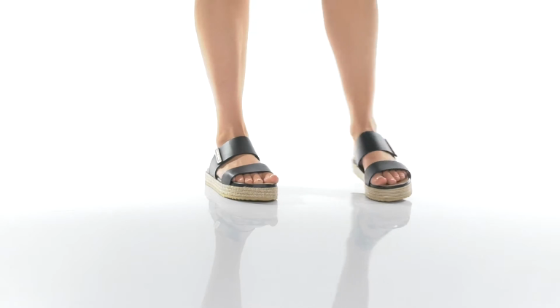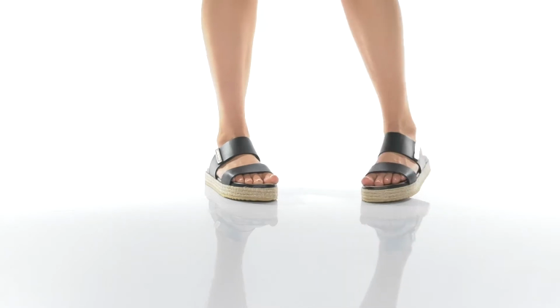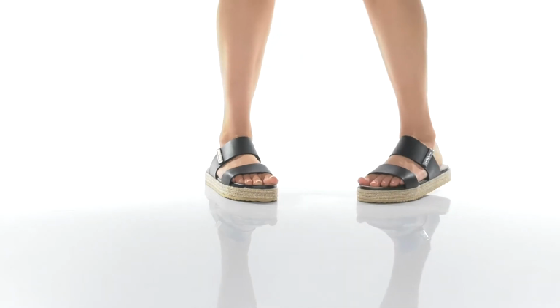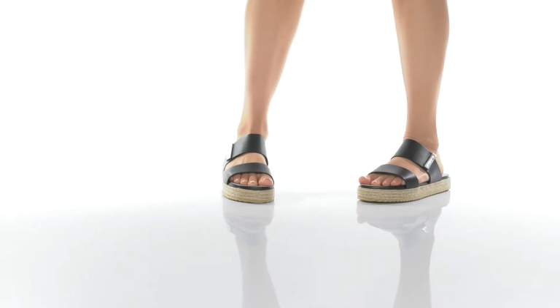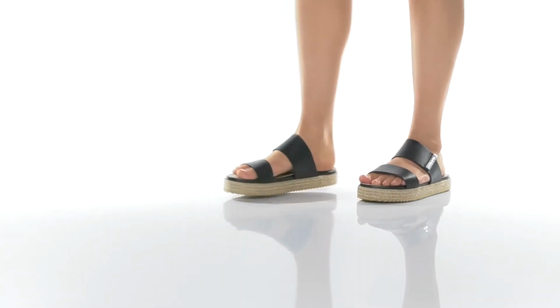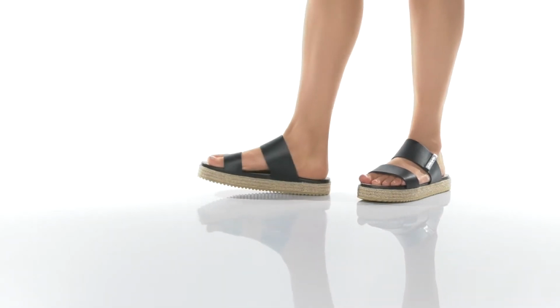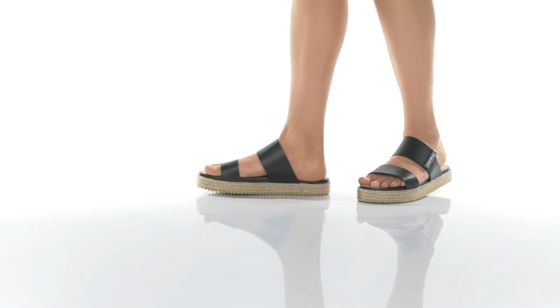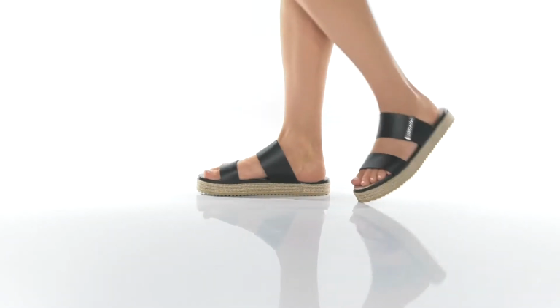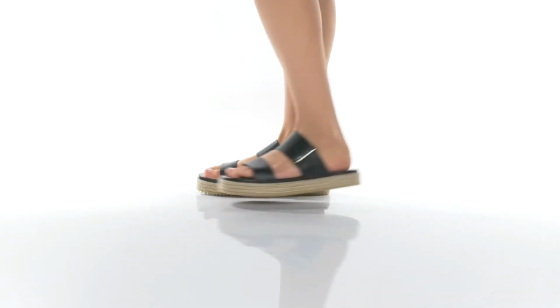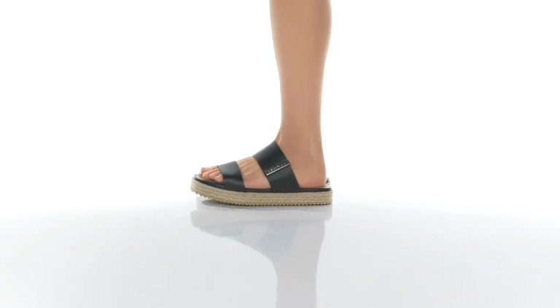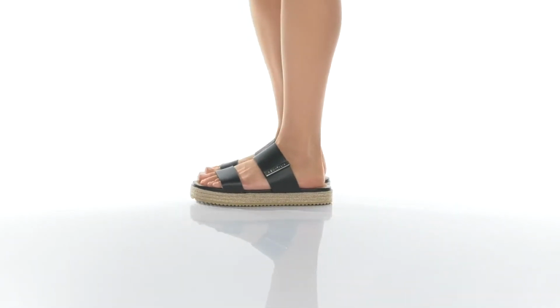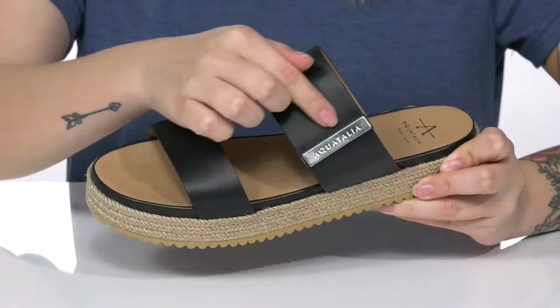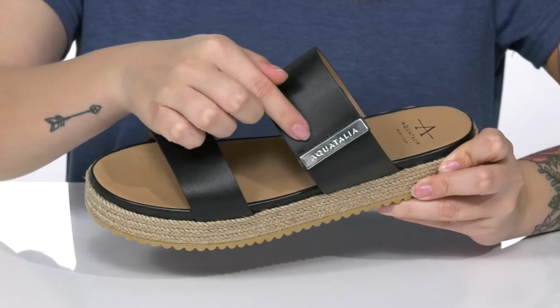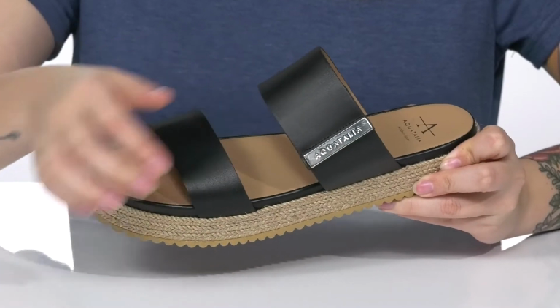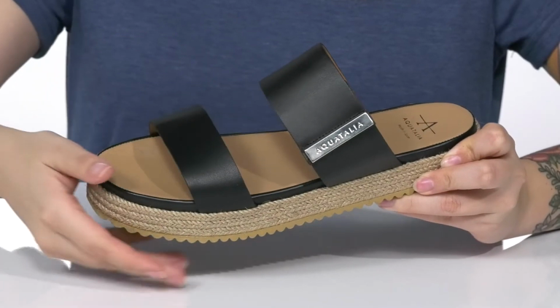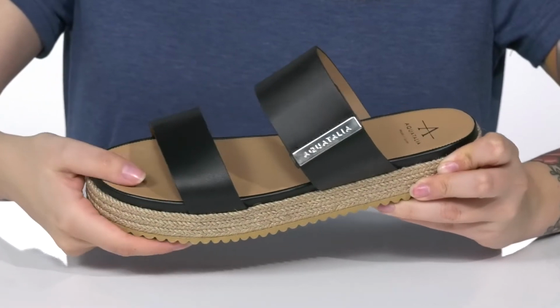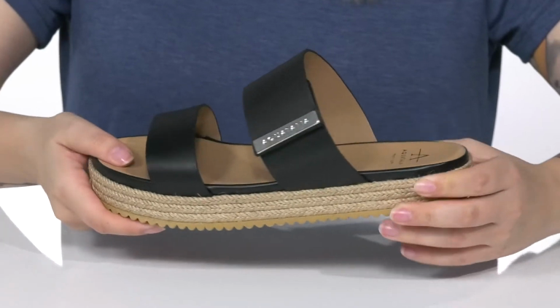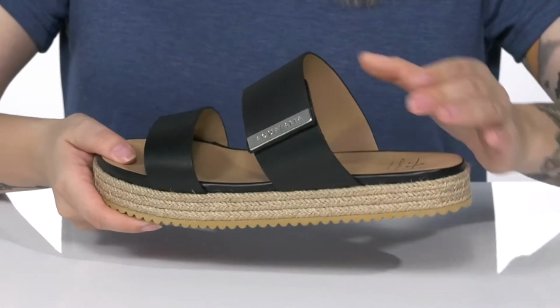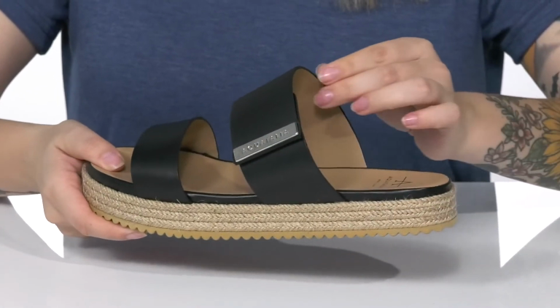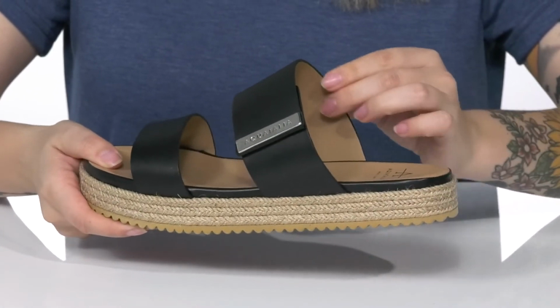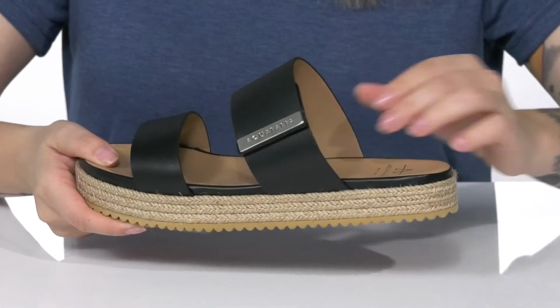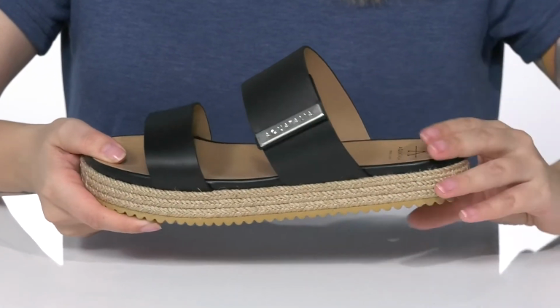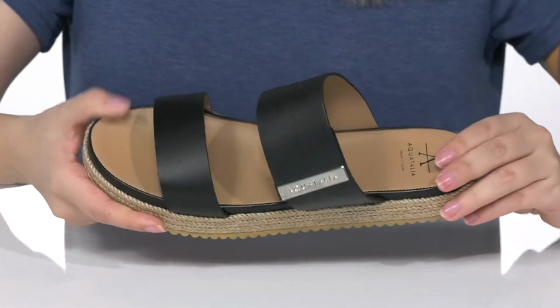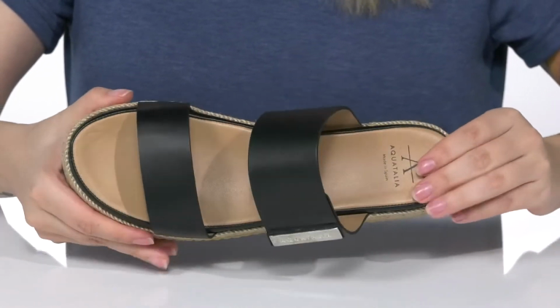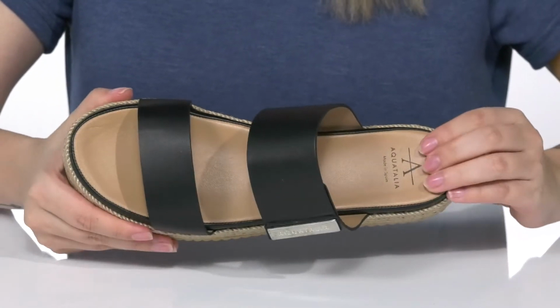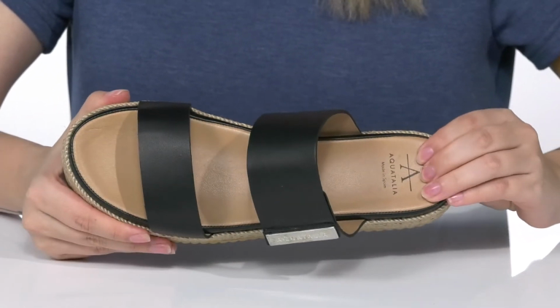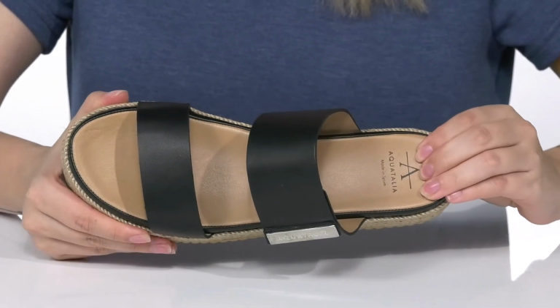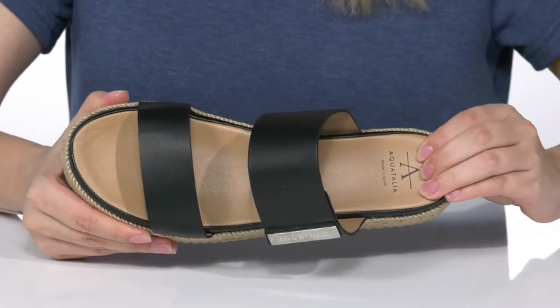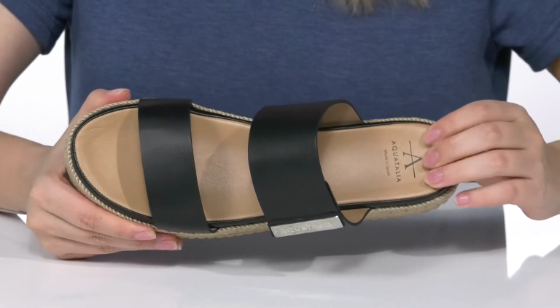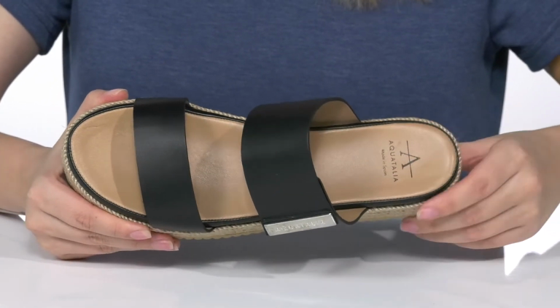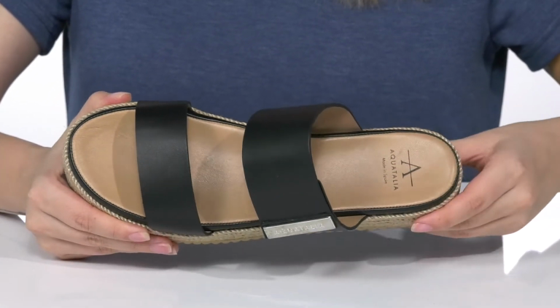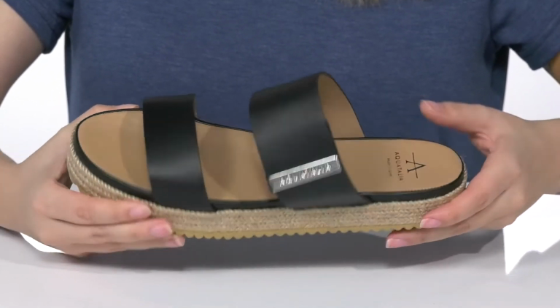This cute slip-on style has a smooth leather upper that features metal hardware detailing on the side. There is a leather inner lining, and the footbed is lightly padded for that all-day wear.